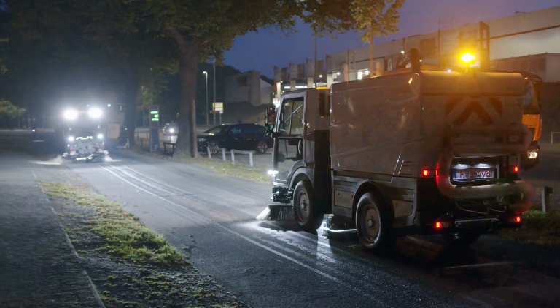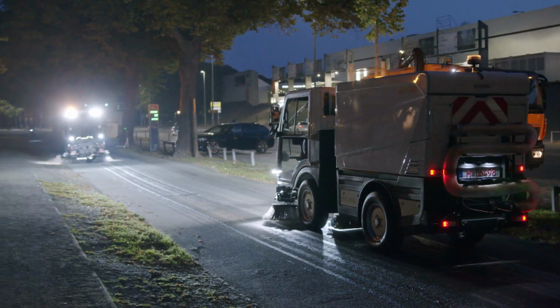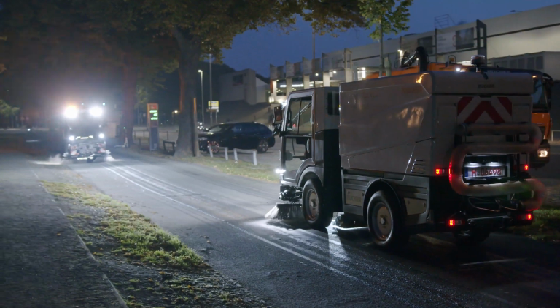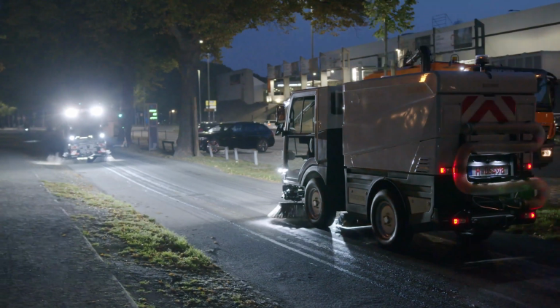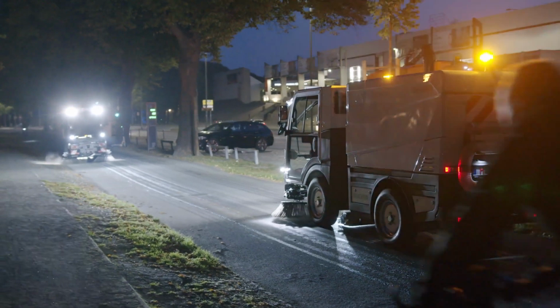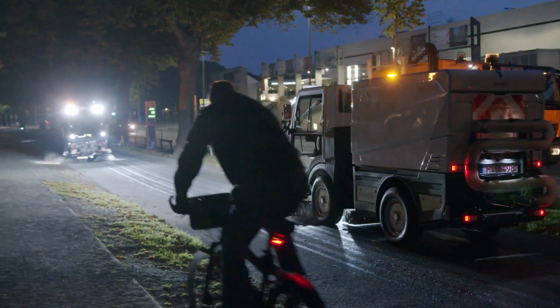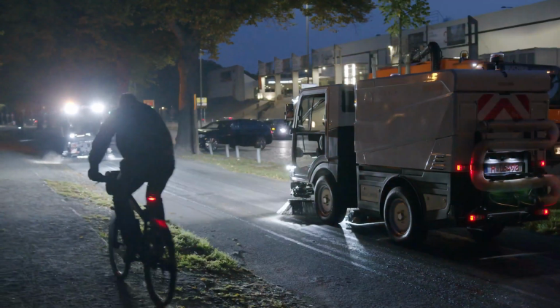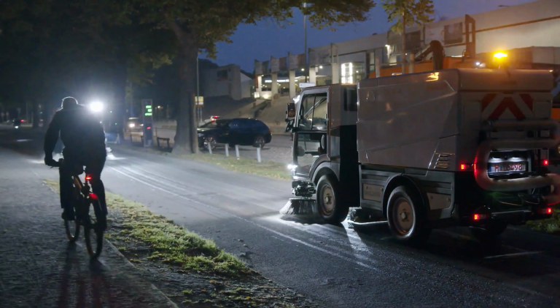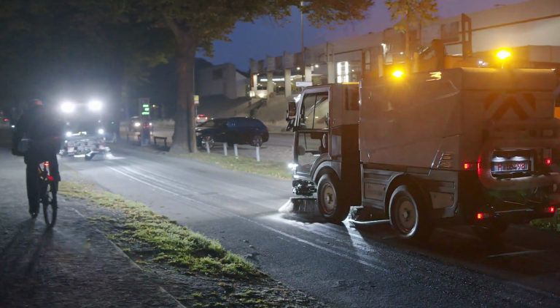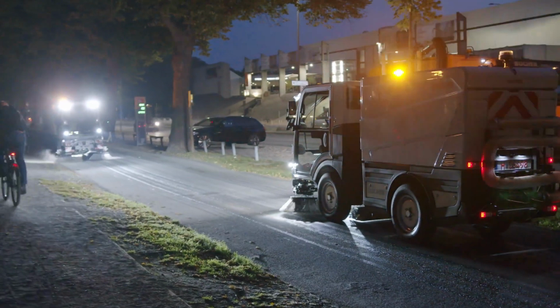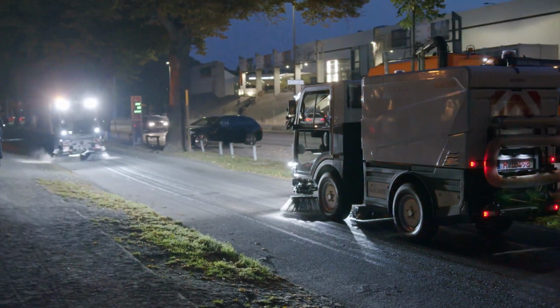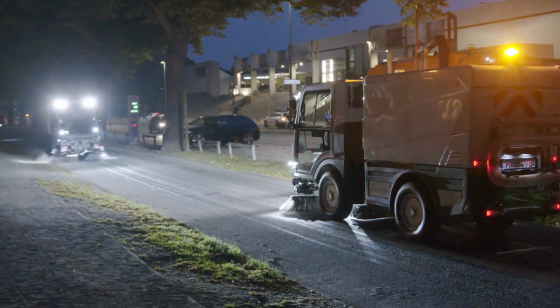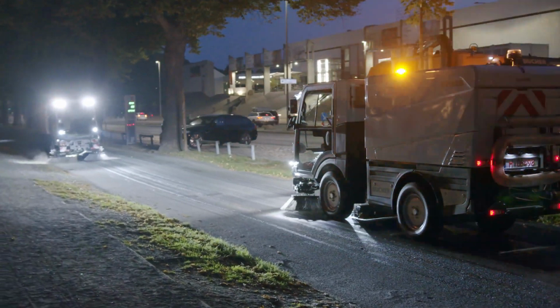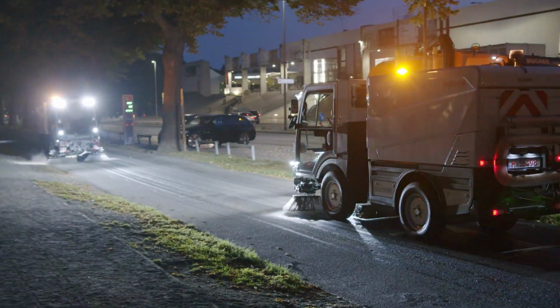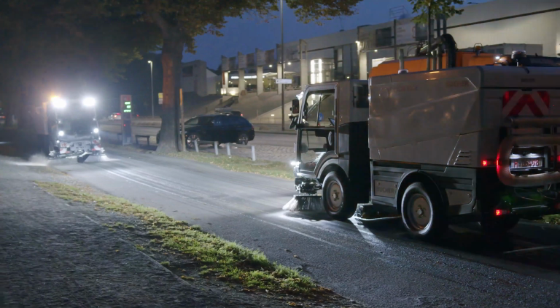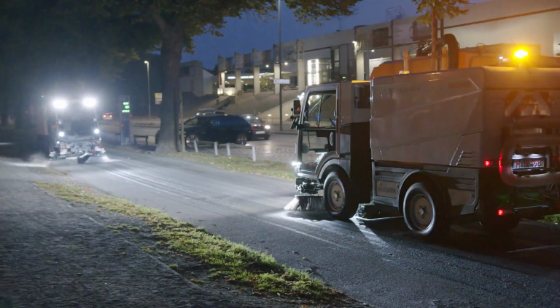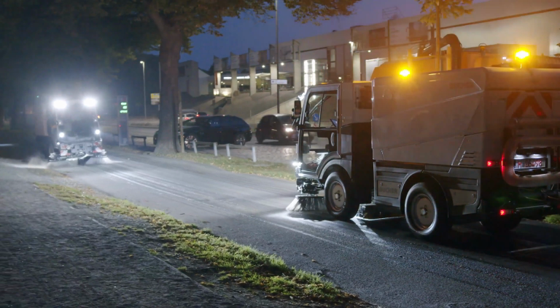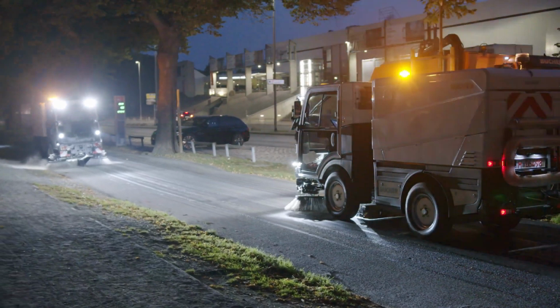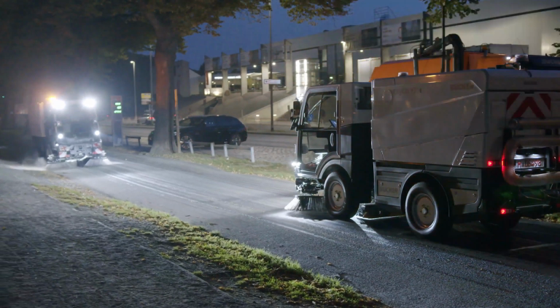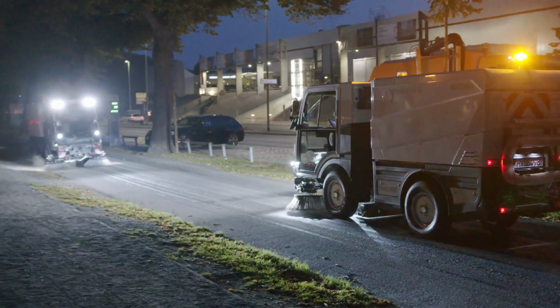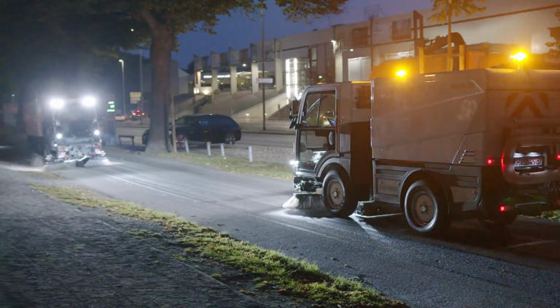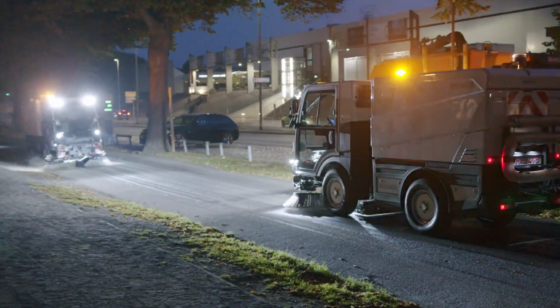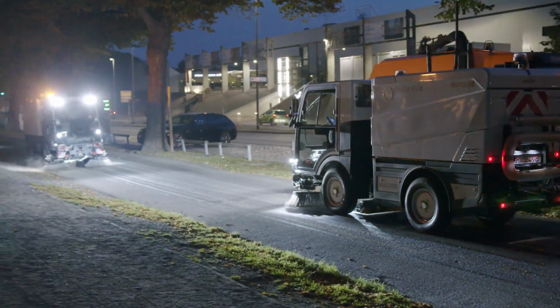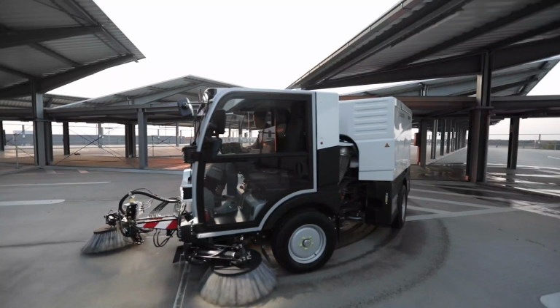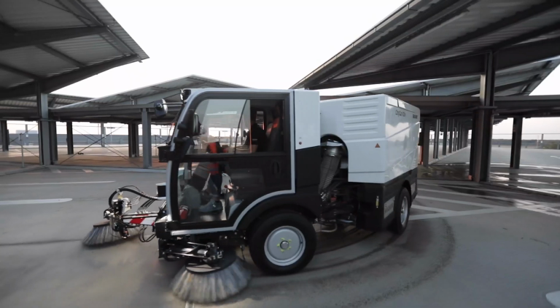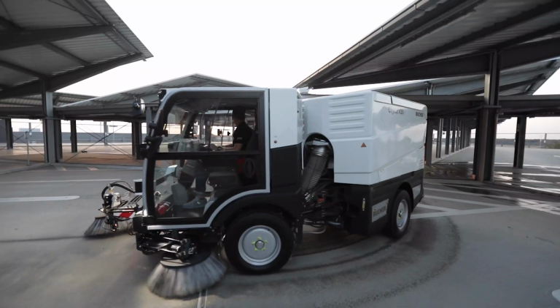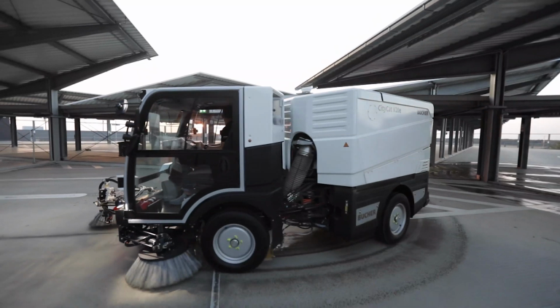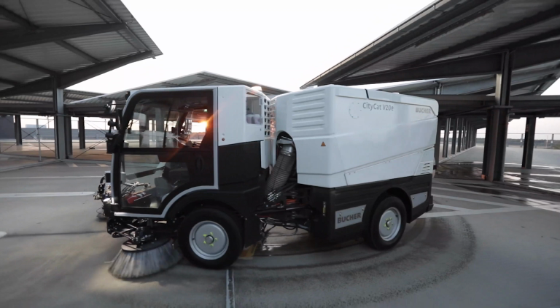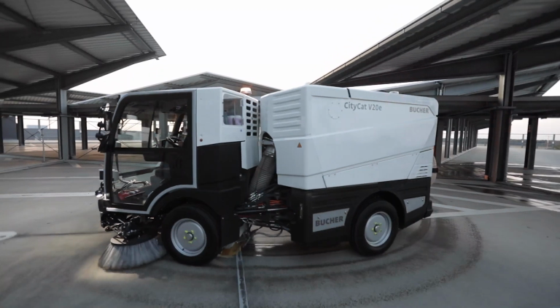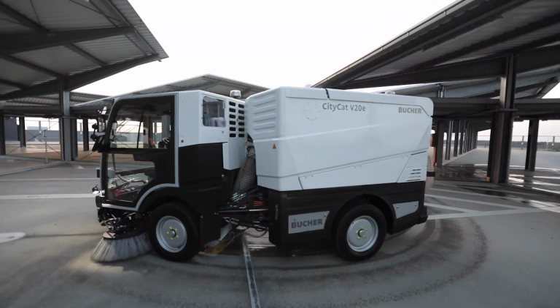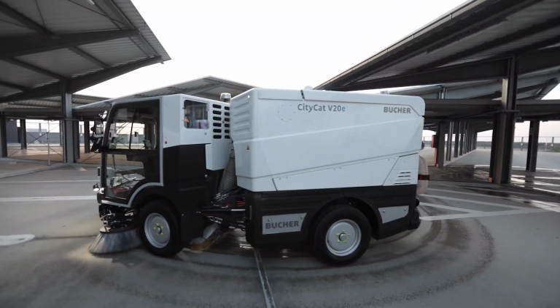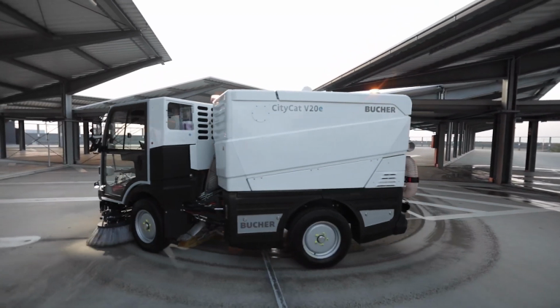Pulled sweep gear with lift, tilt and lateral movement options and an optional third brush combine with lightweight single-wheel suspension and articulated steering for greater manoeuvrability.